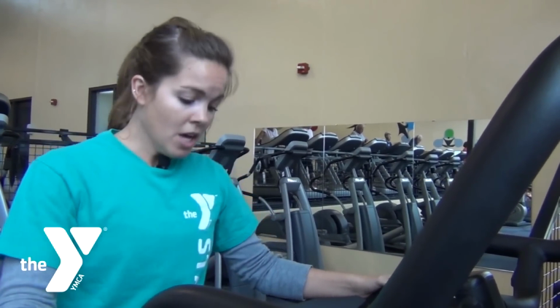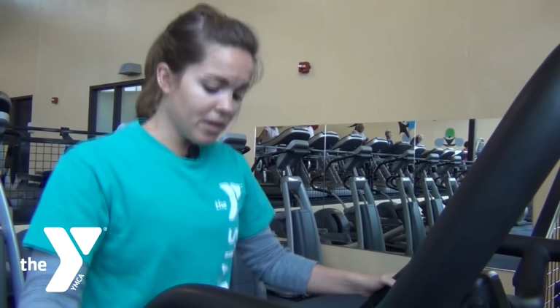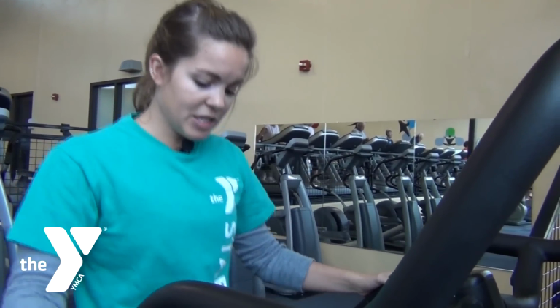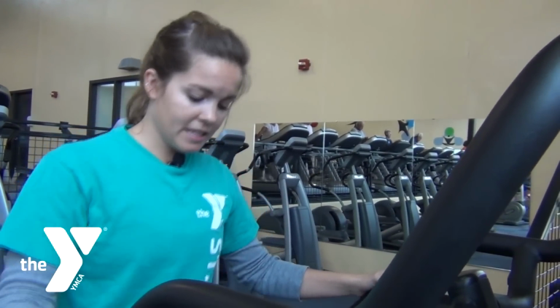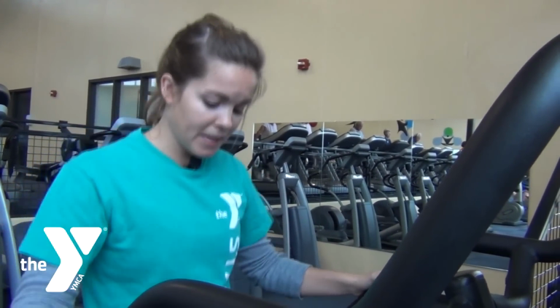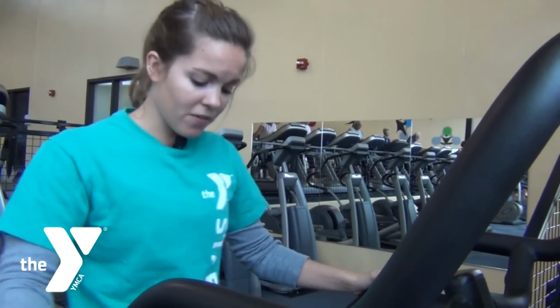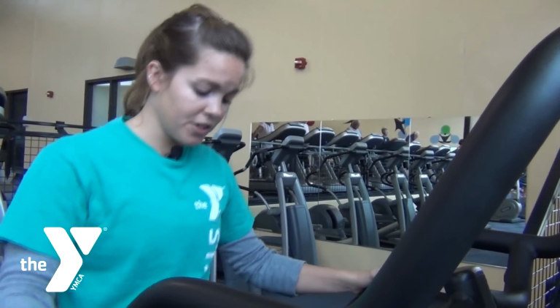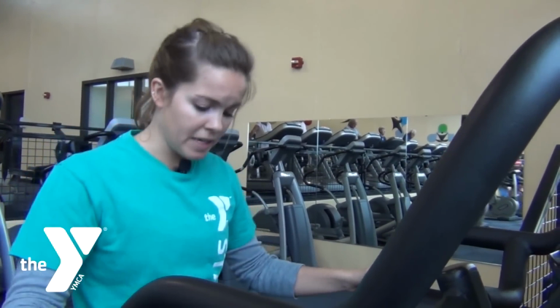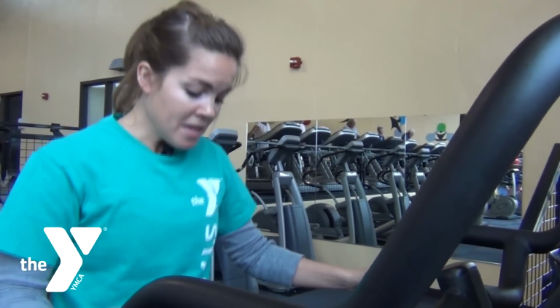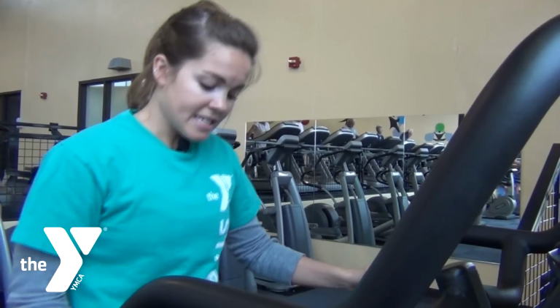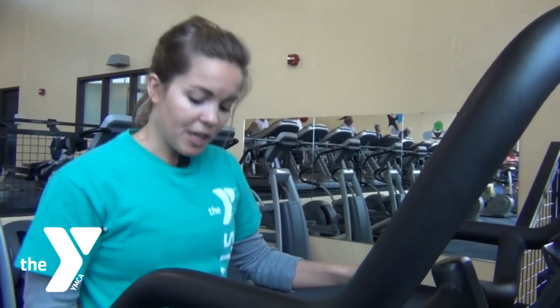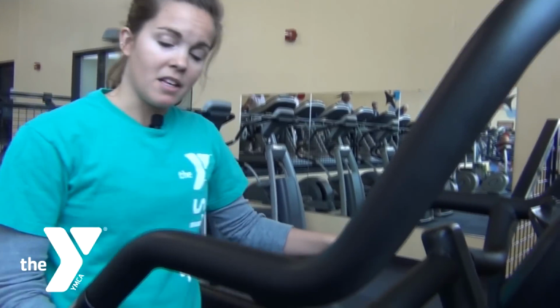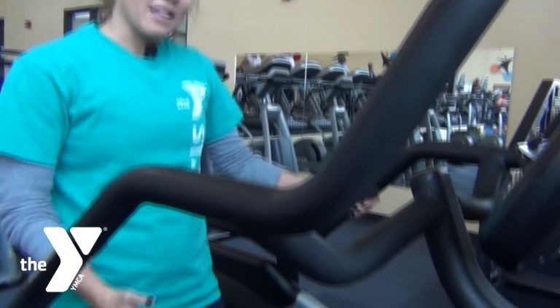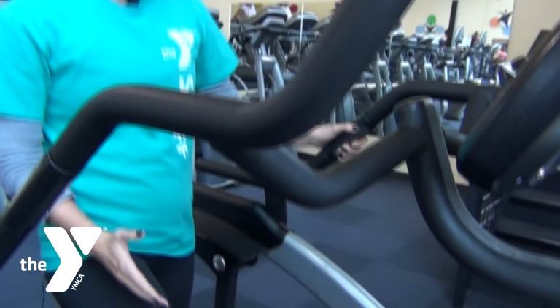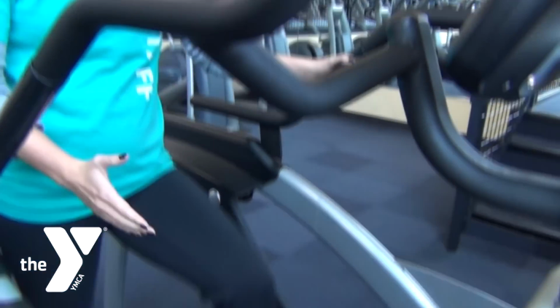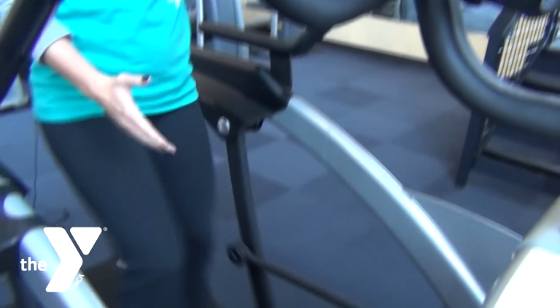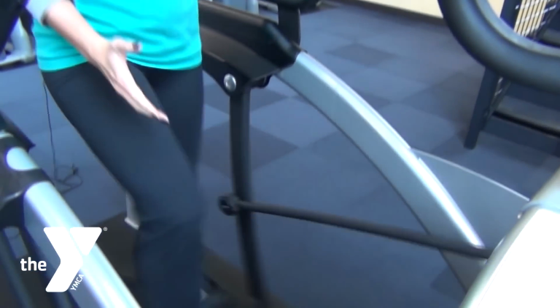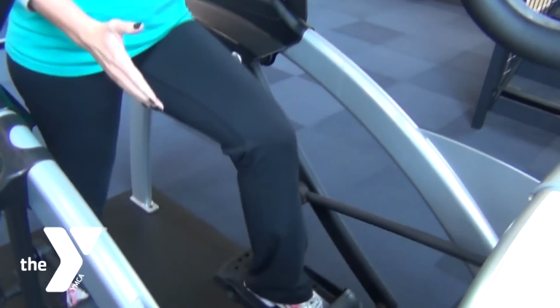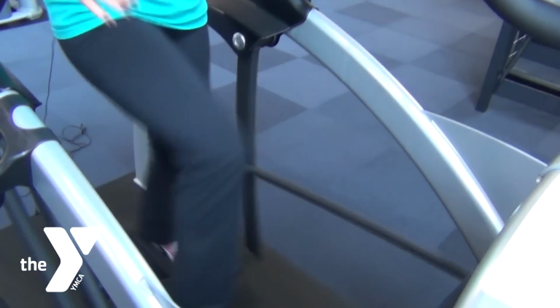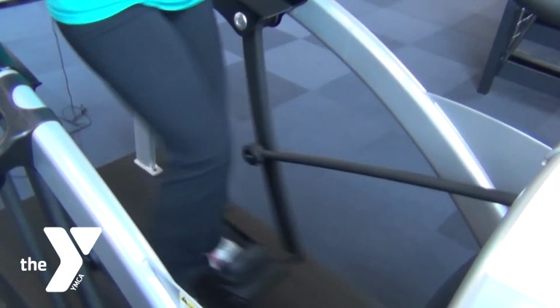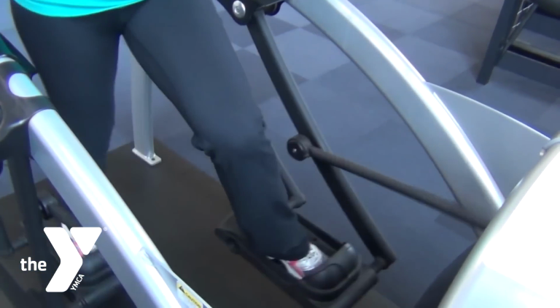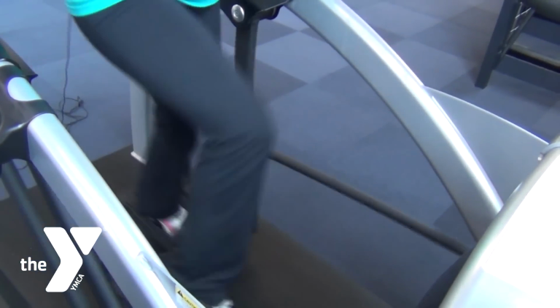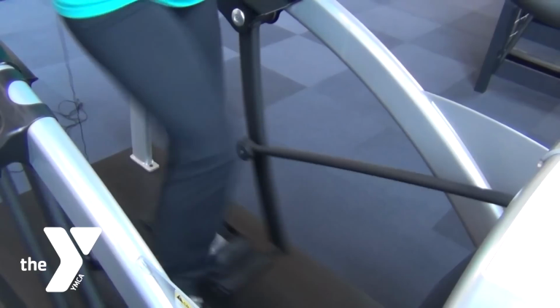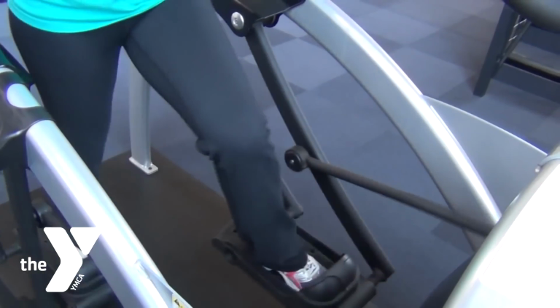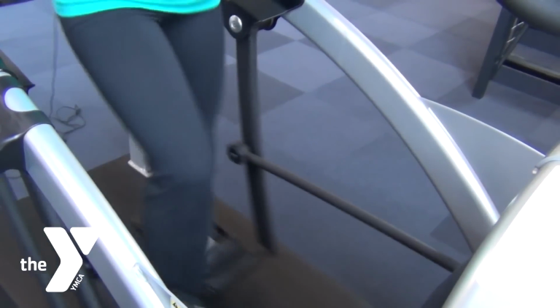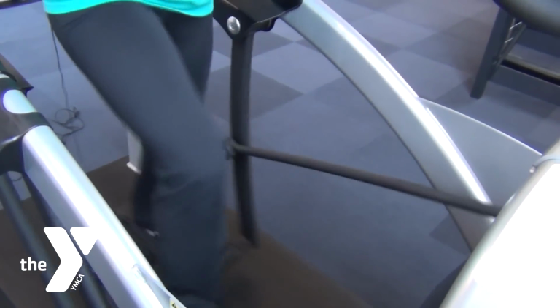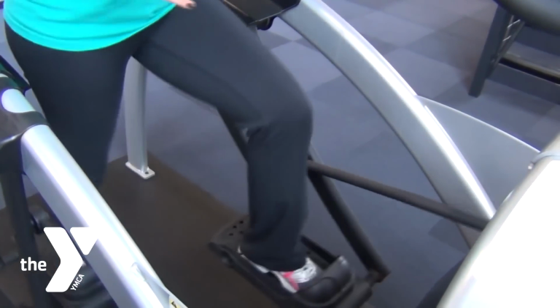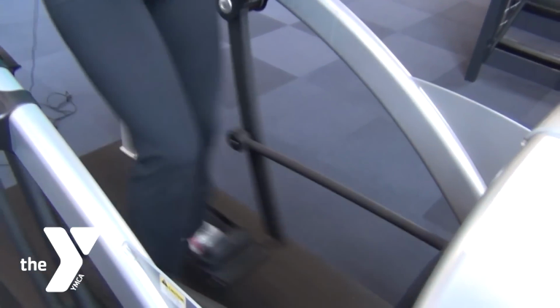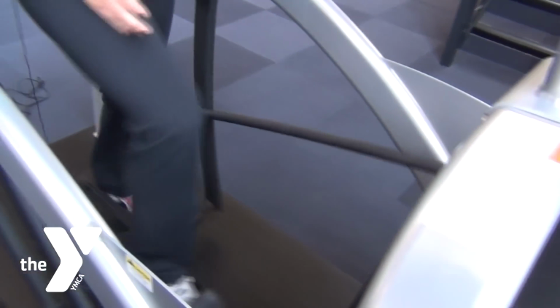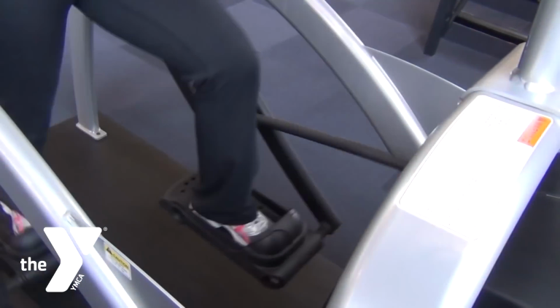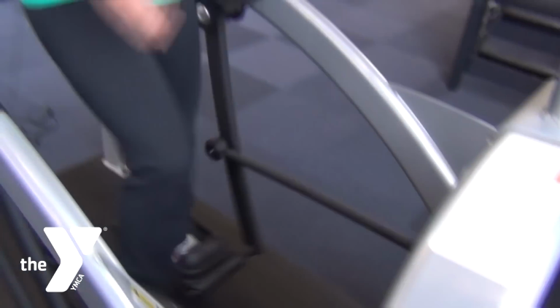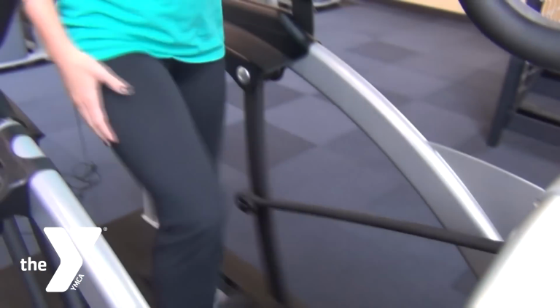A couple things you want to be careful about: you're keeping the knee in line with the toe, so it's not twisting out to the side, but just staying in one good plane of motion.